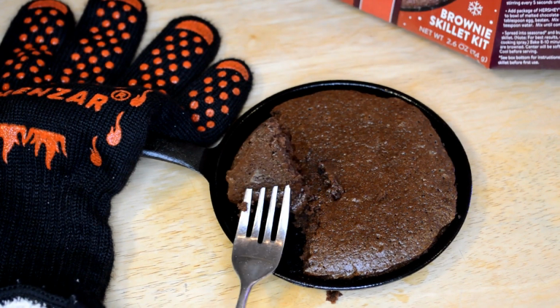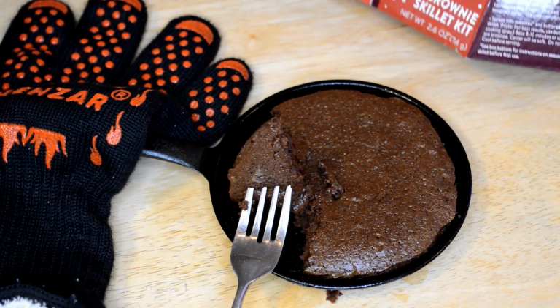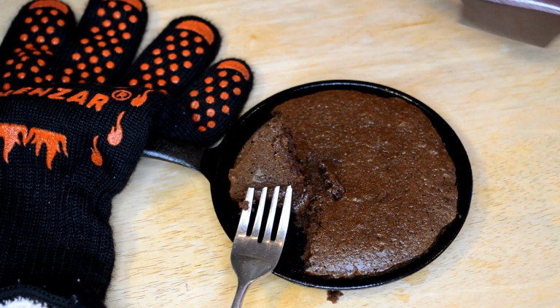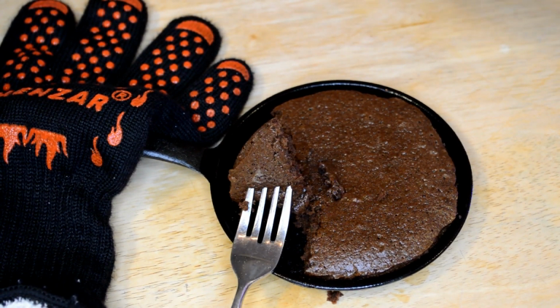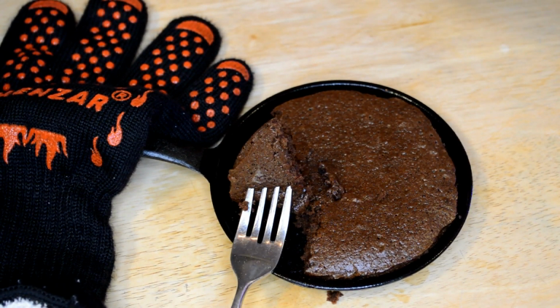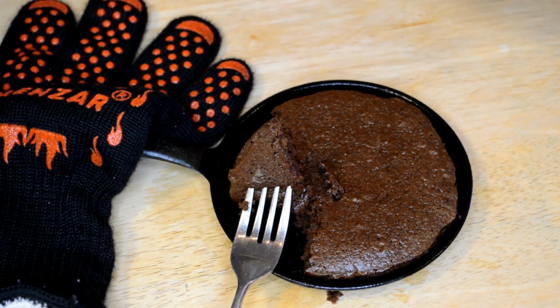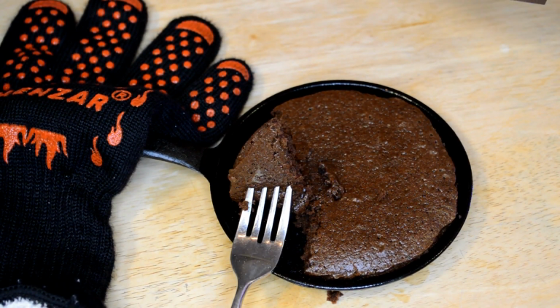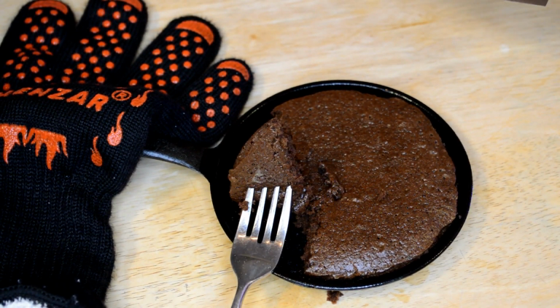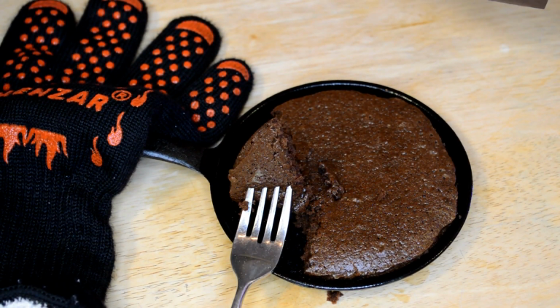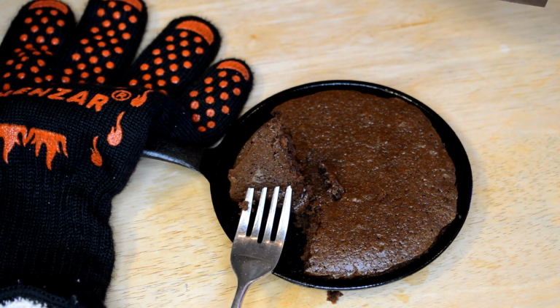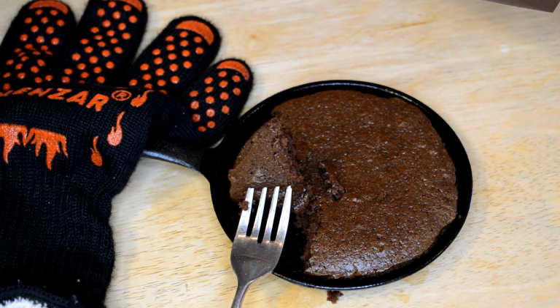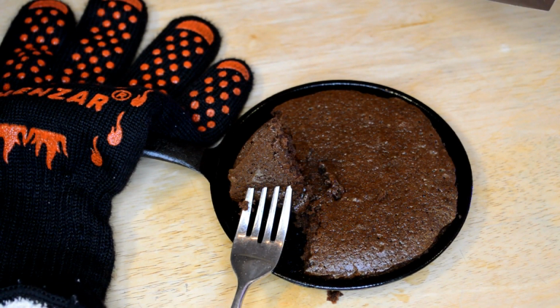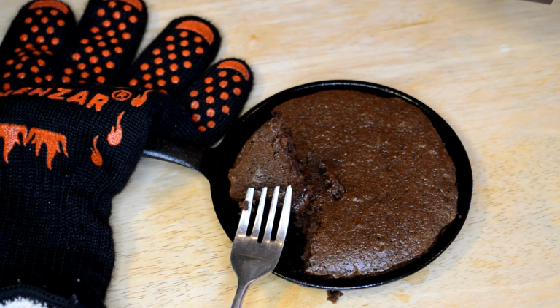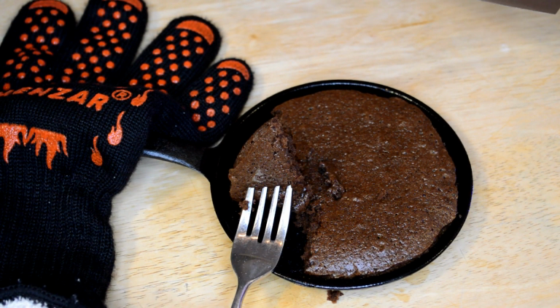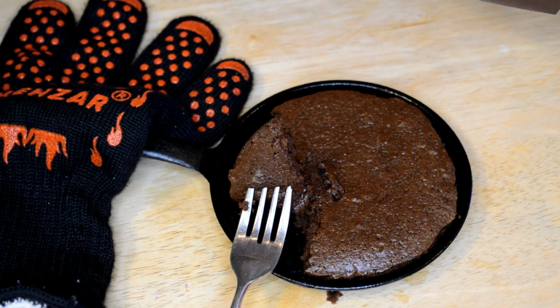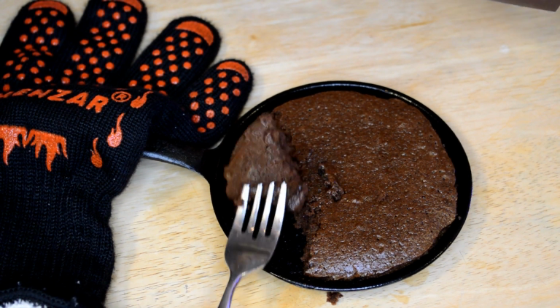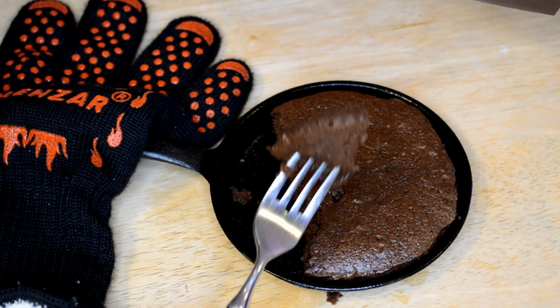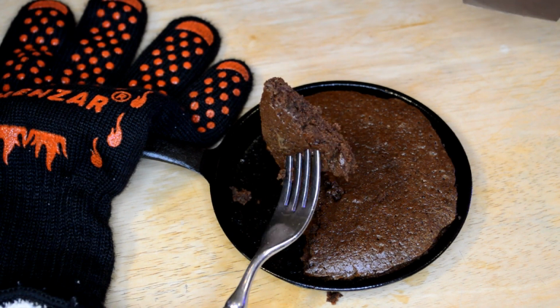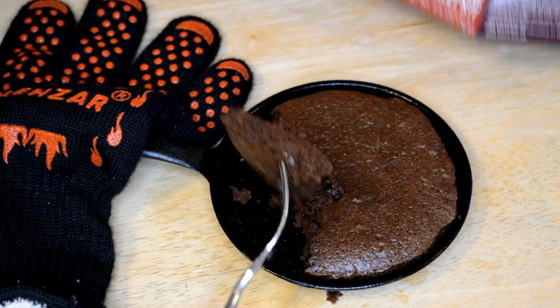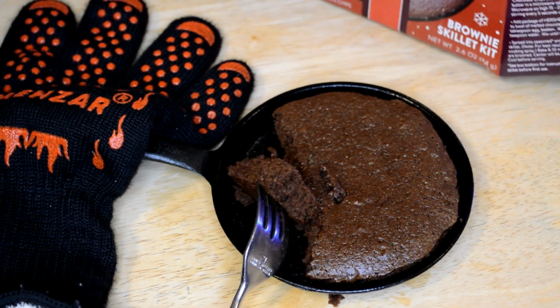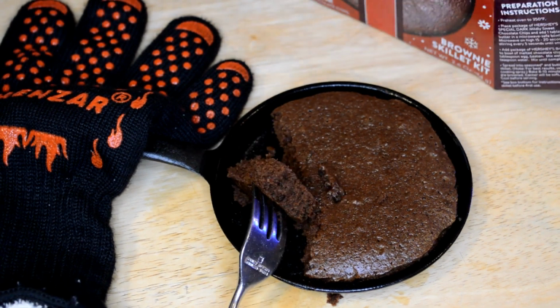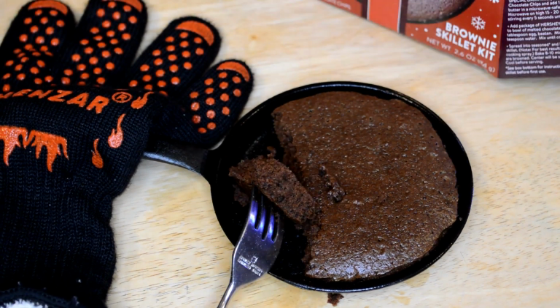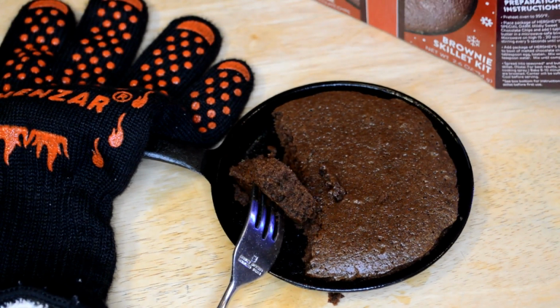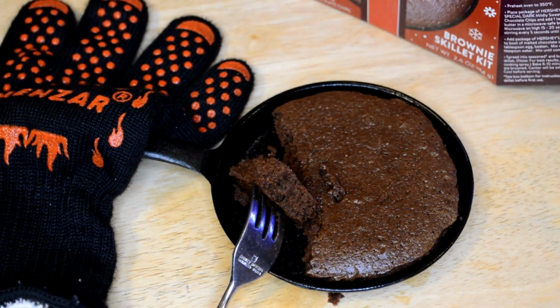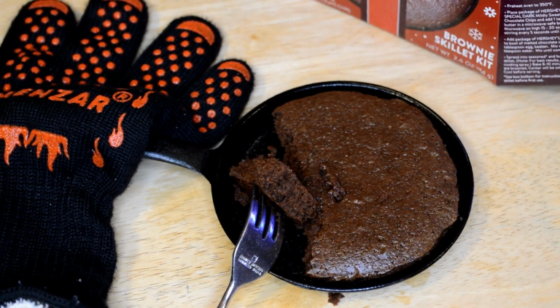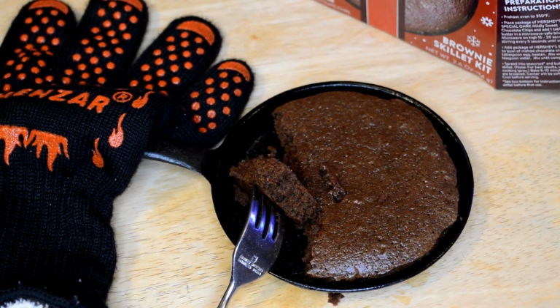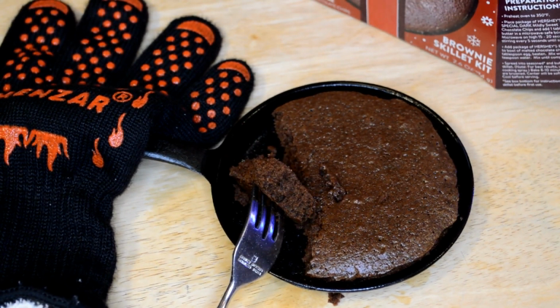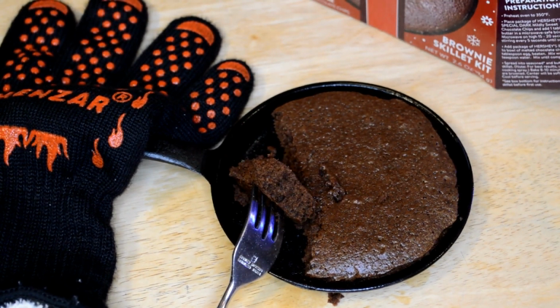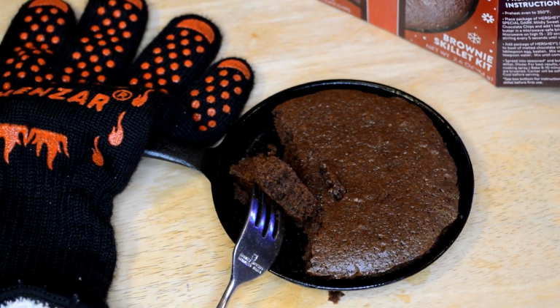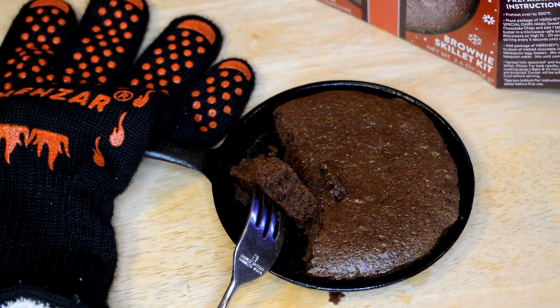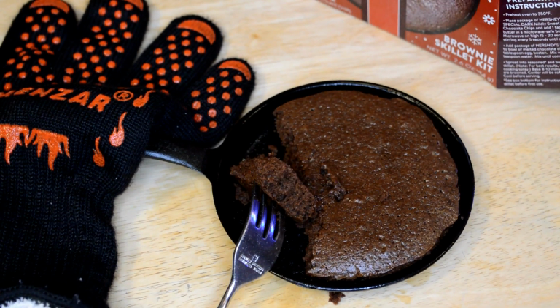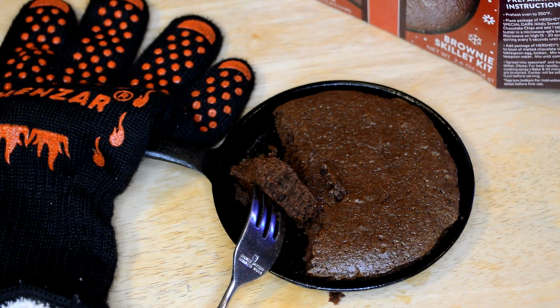So yeah, let me know what you think — Hershey's Special Dark brownie skillet kit. It's good and it's kind of a cool thing. Thanks for watching everyone, until next time, I'll see you later.